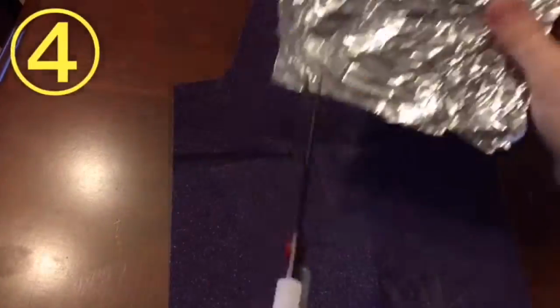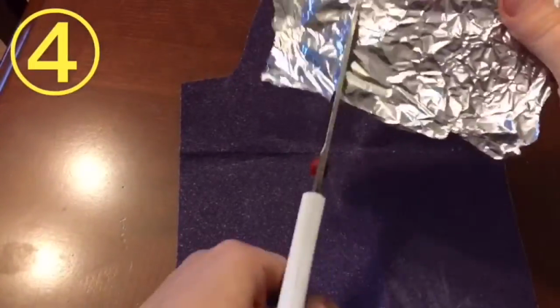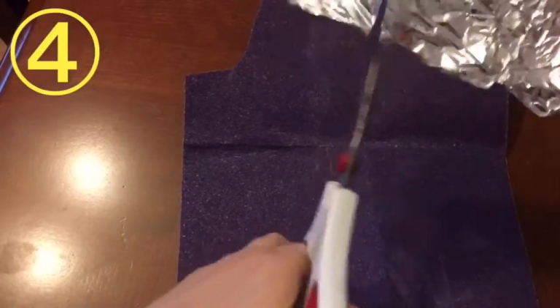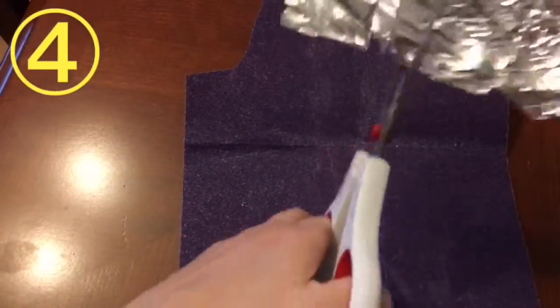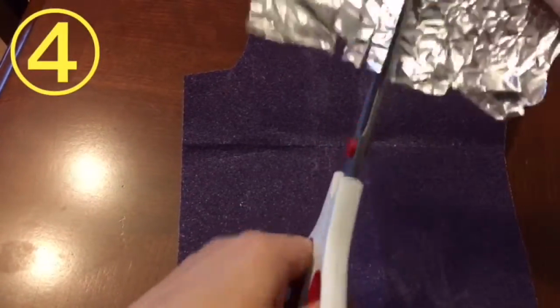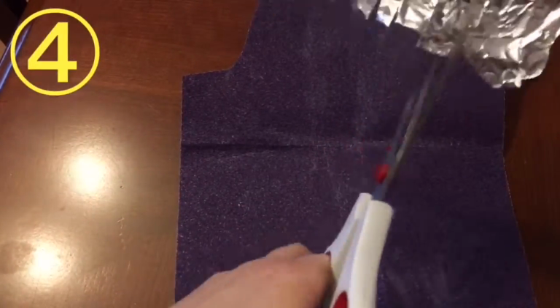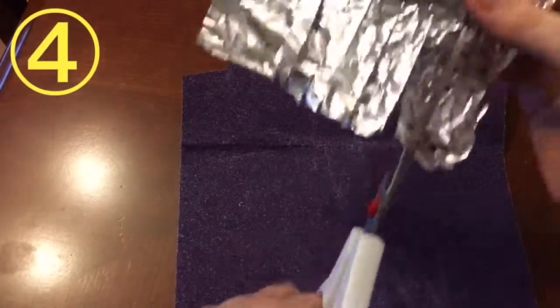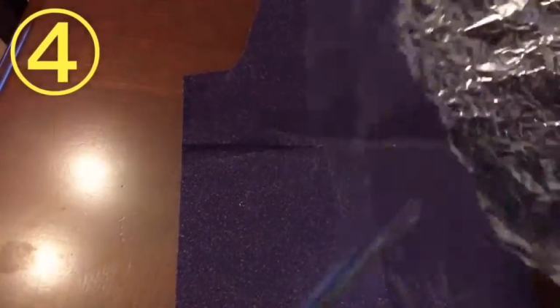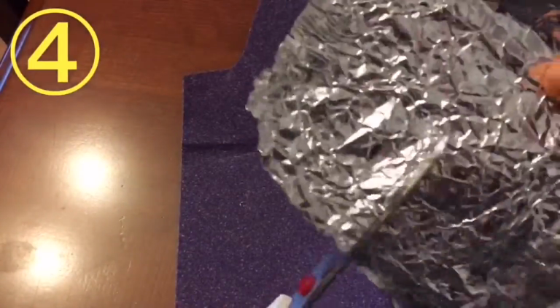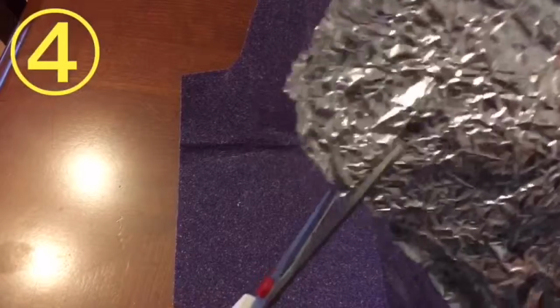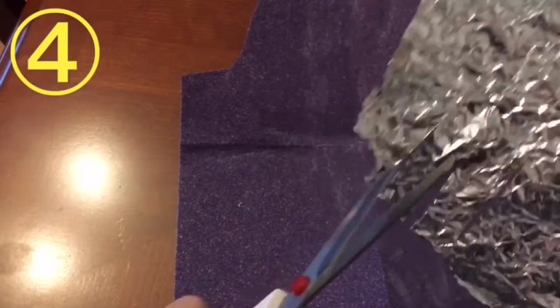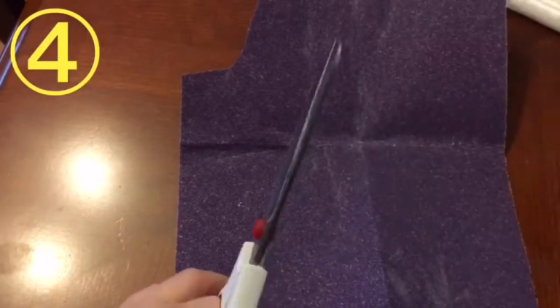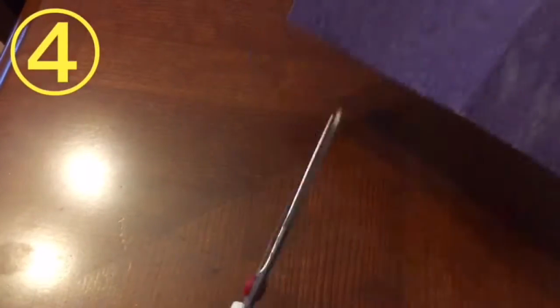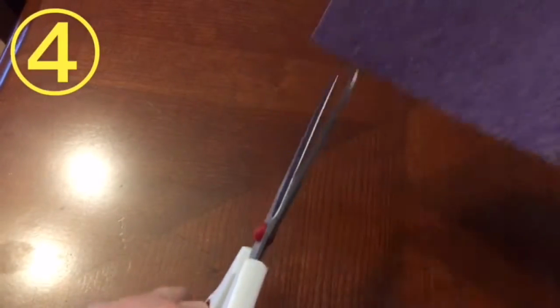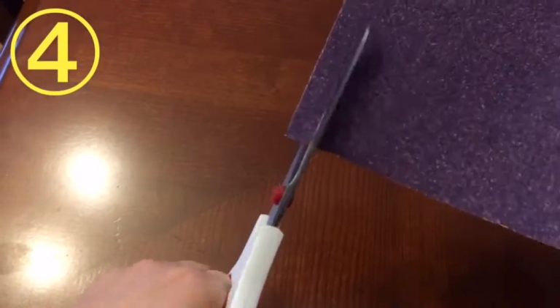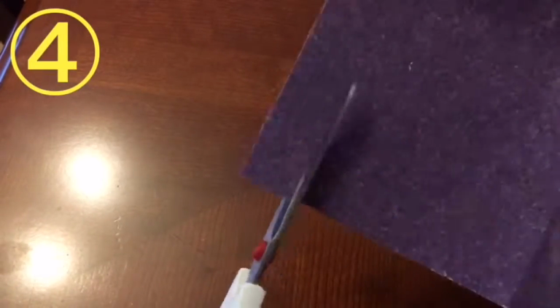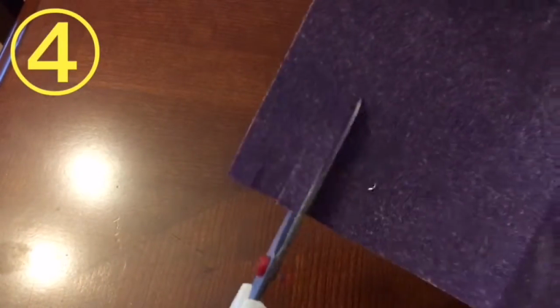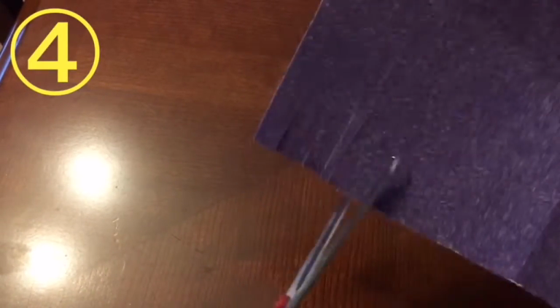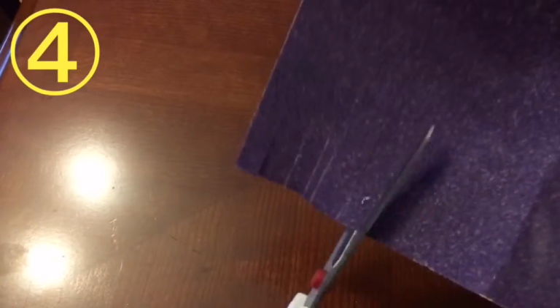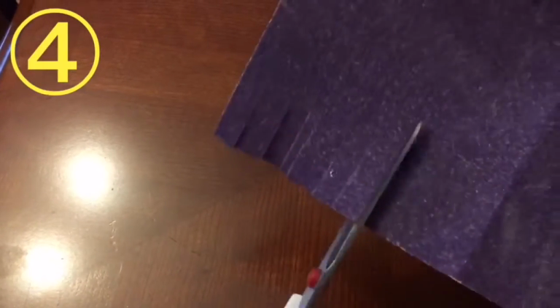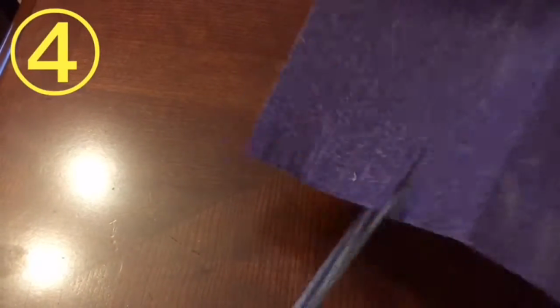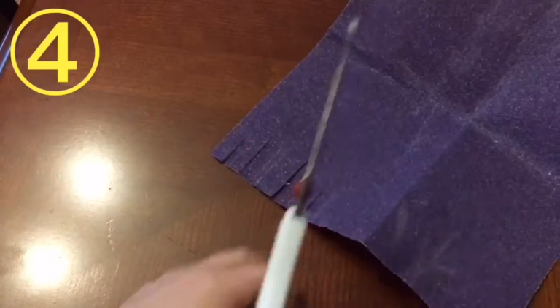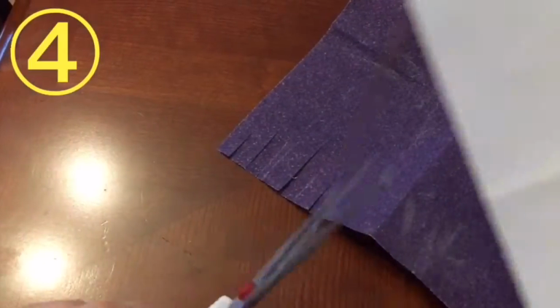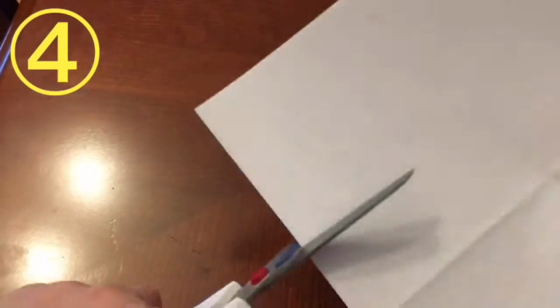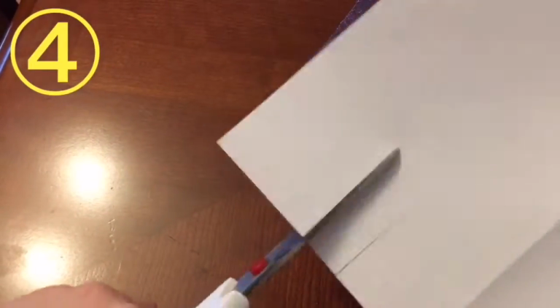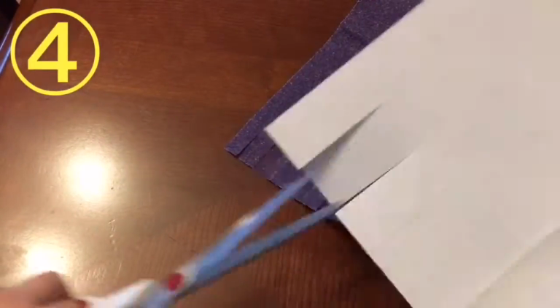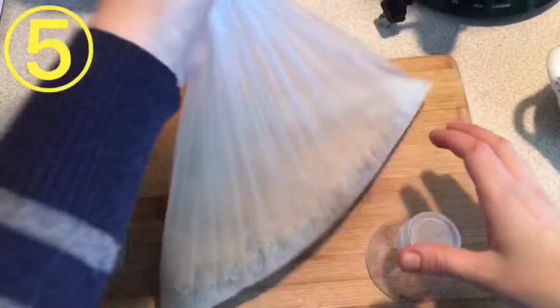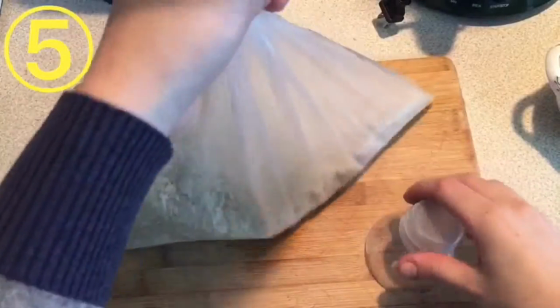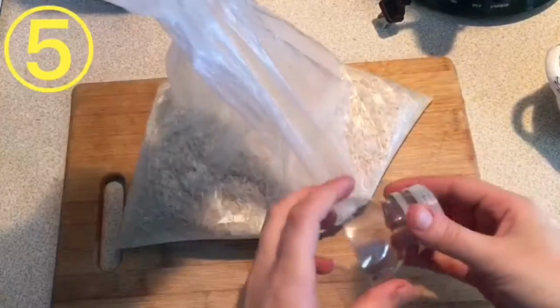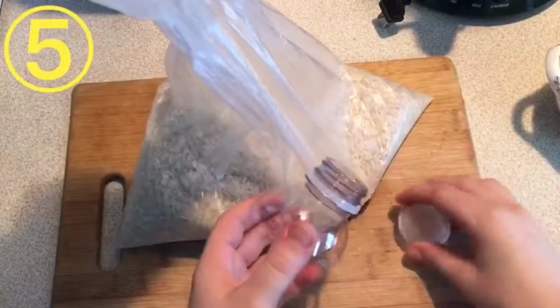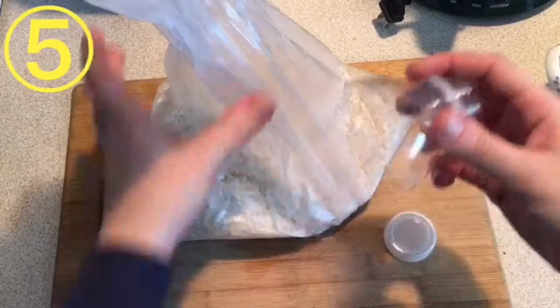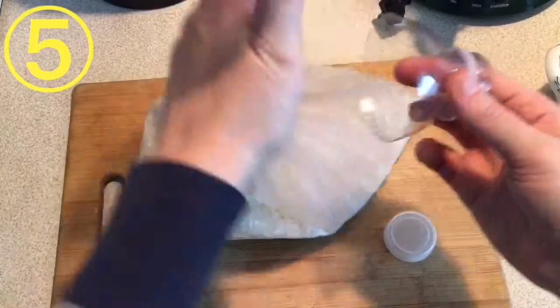Sharpen a pair of scissors by cutting some foil and sandpaper. This is a great way to seal your plastic bags.